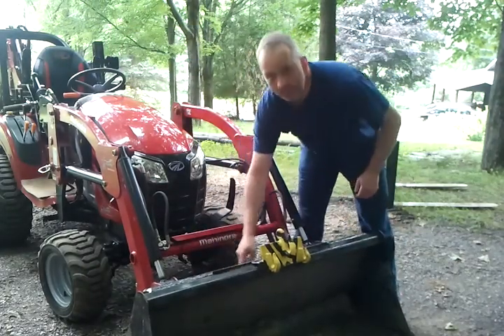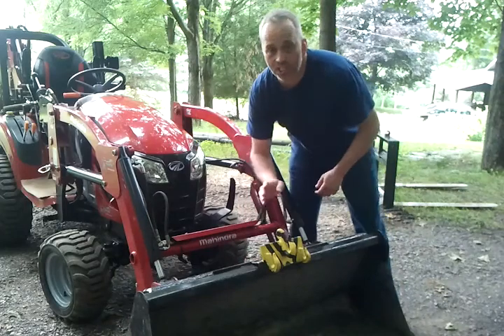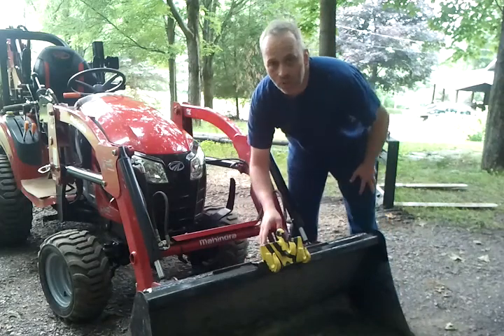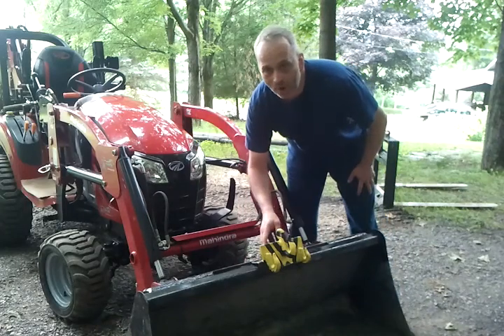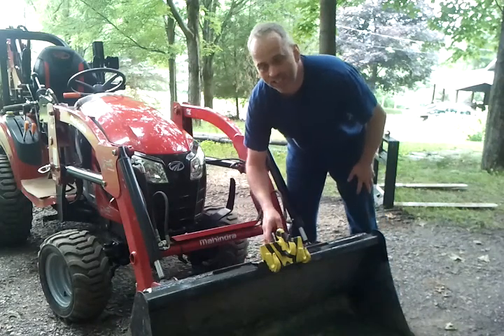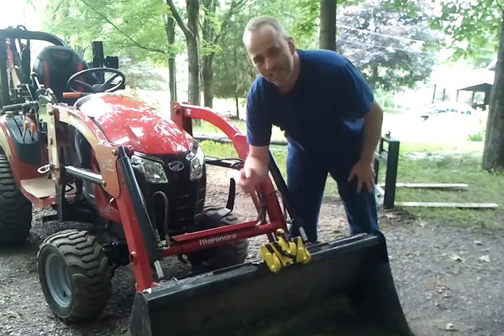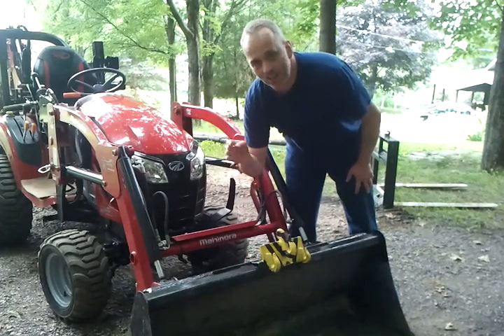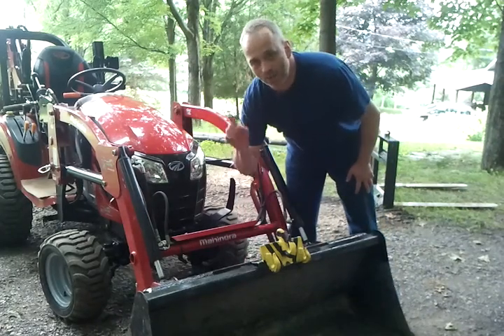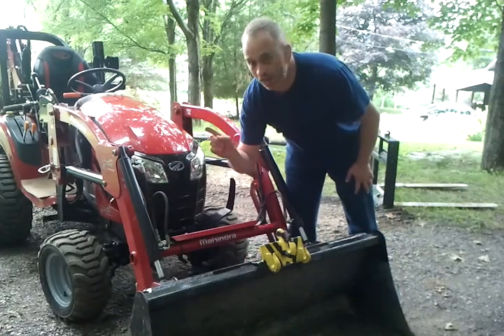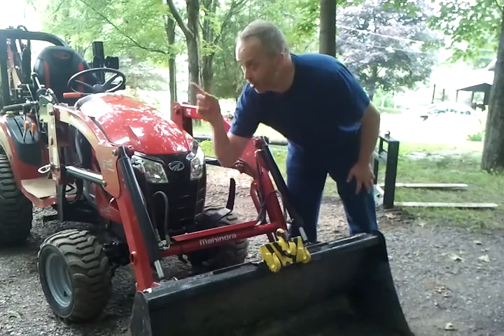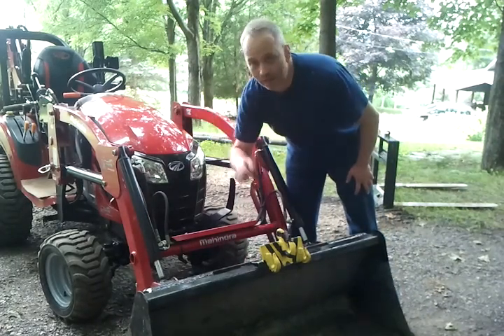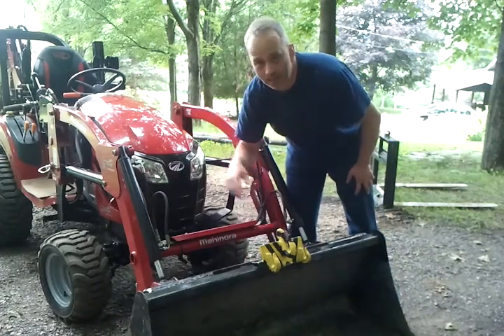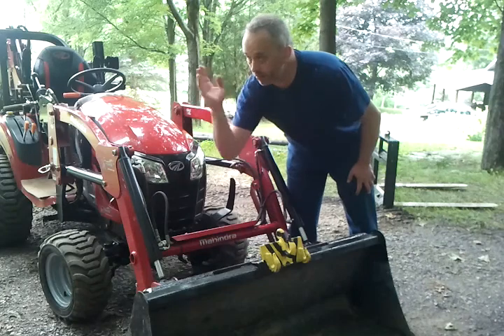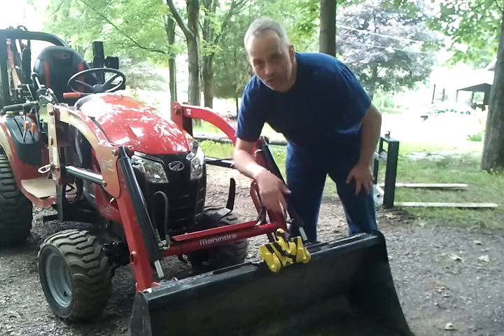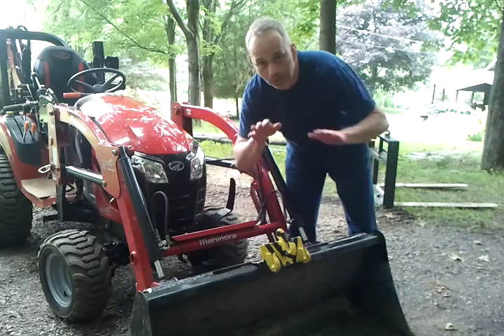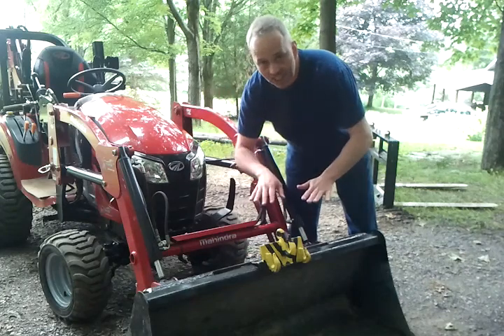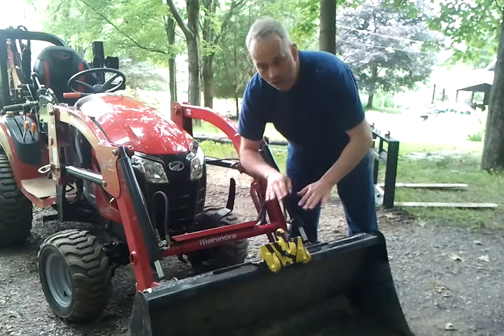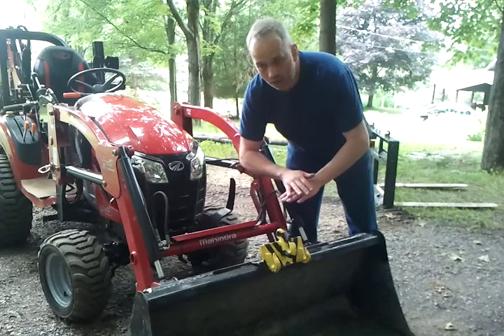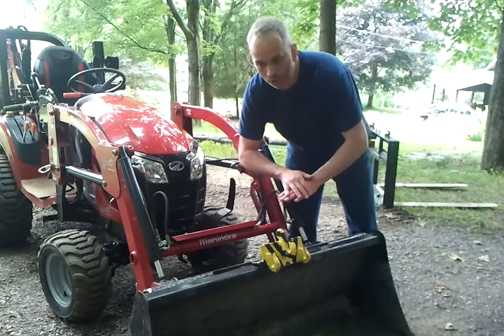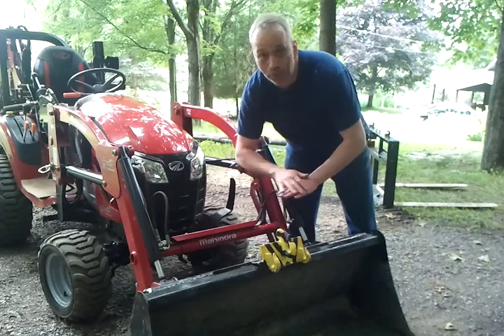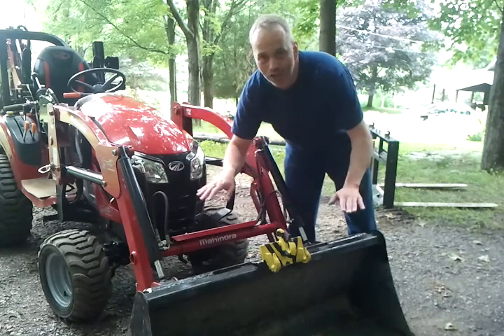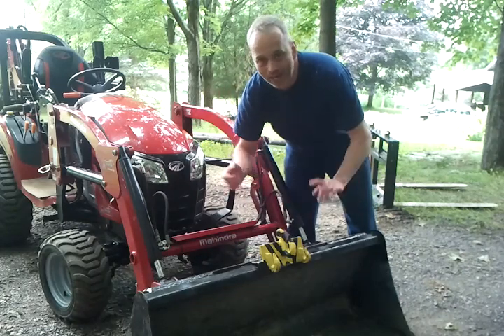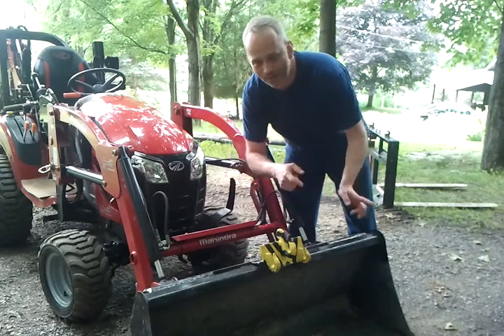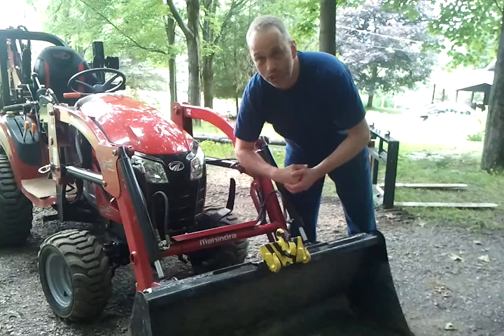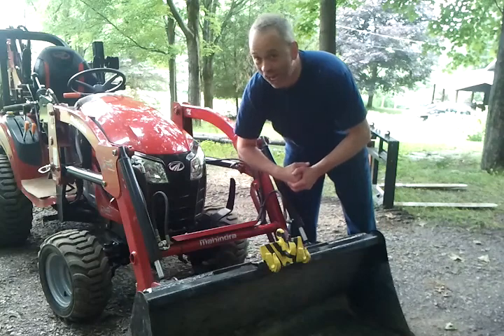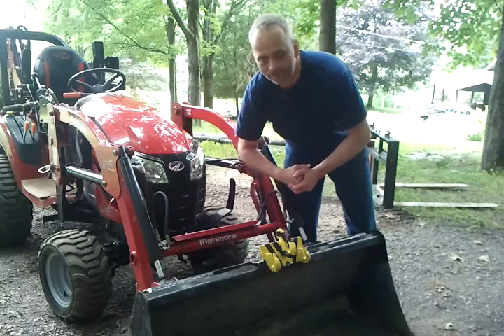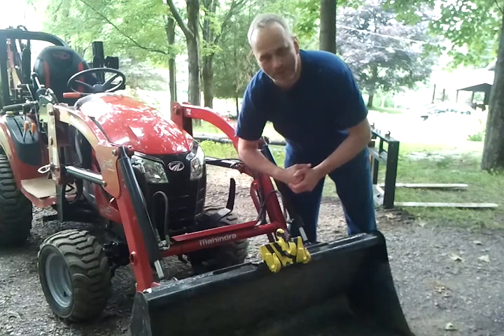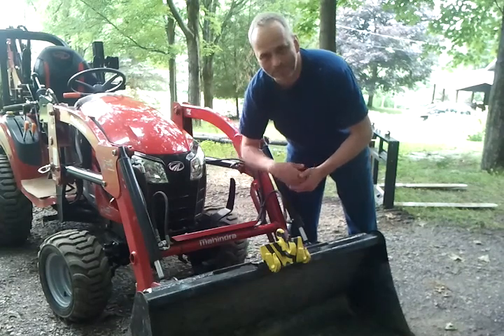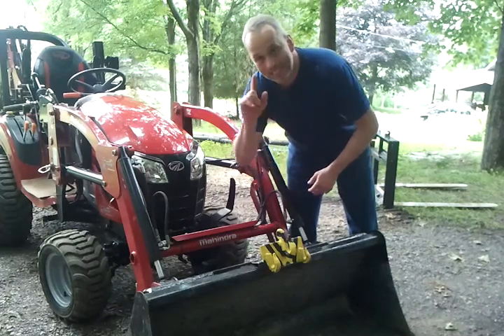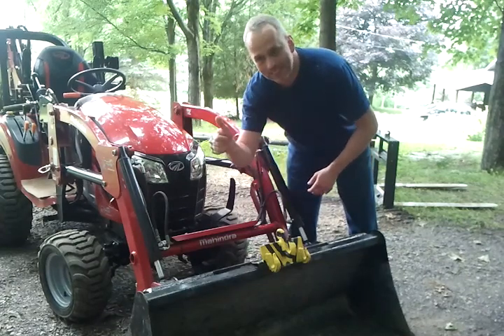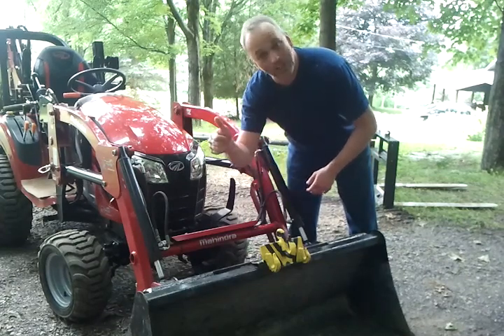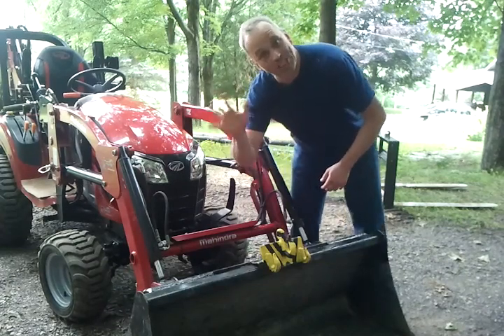The reason I'm using the bucket is I need to get some gravel for my main entrance, and for the topsoil of my wood shack. See you guys, cheers!